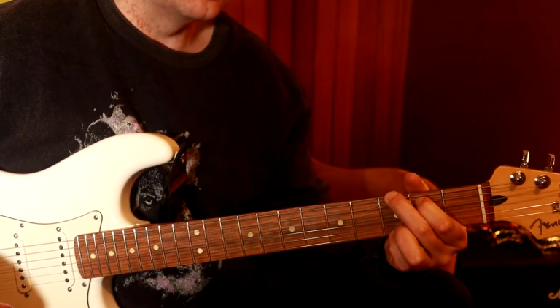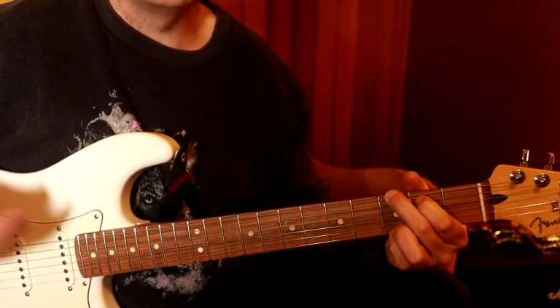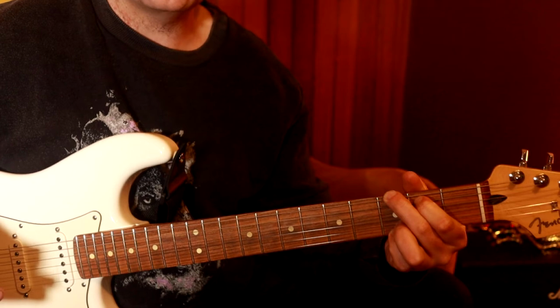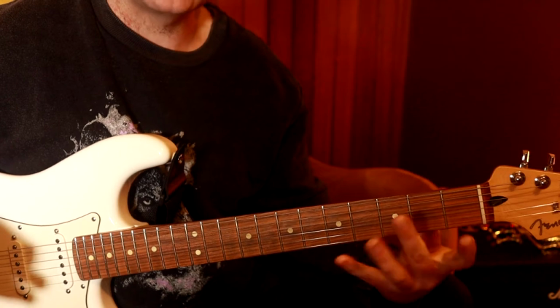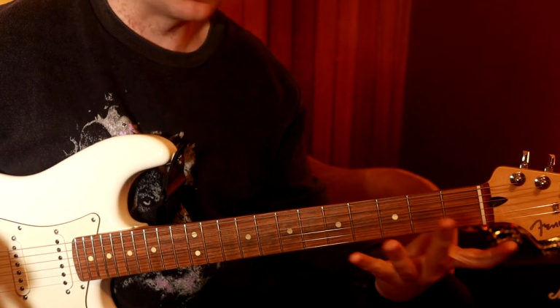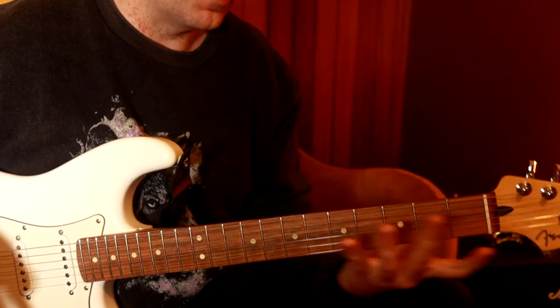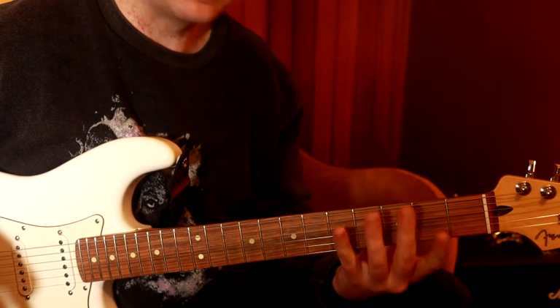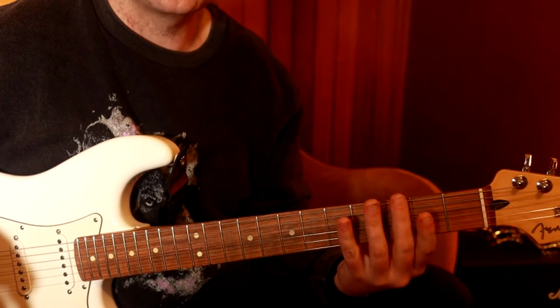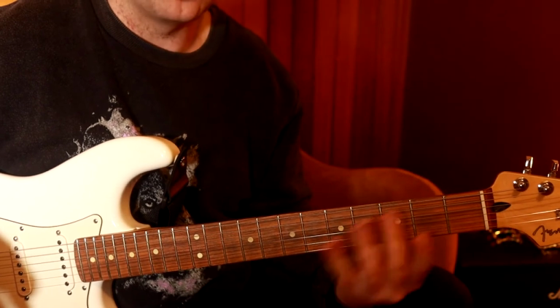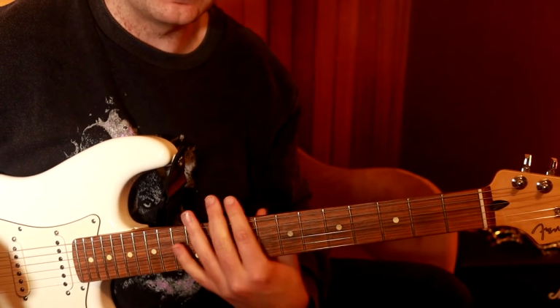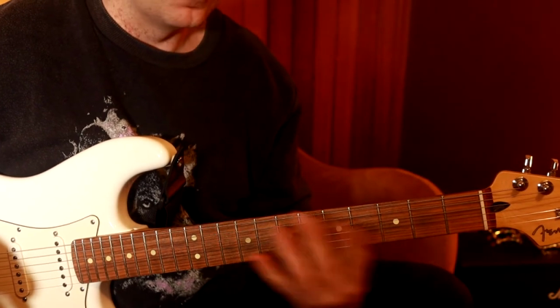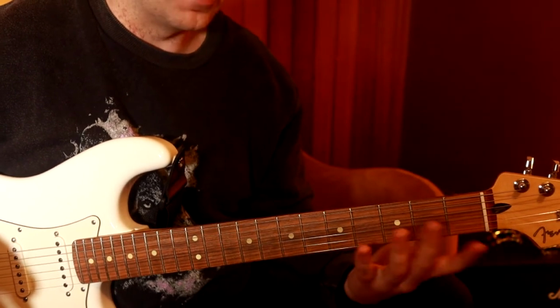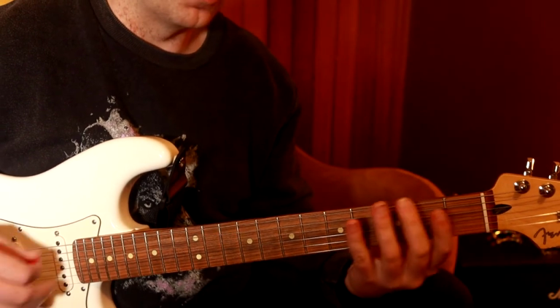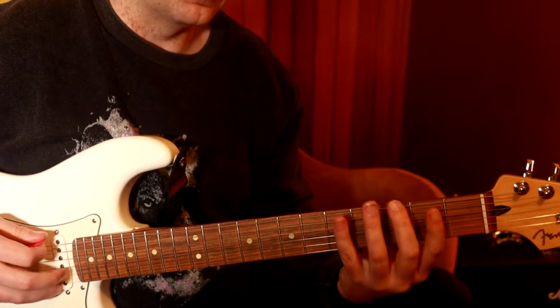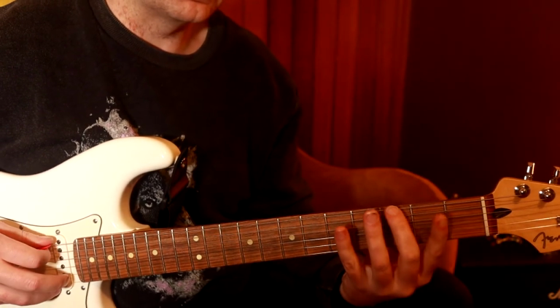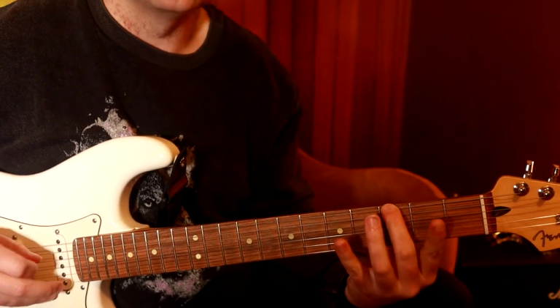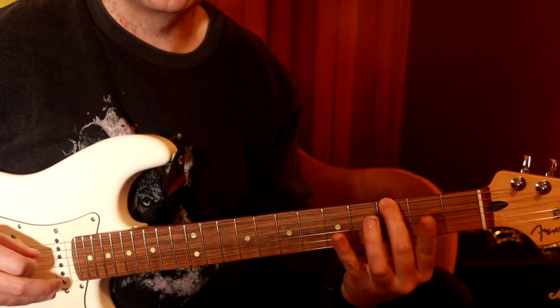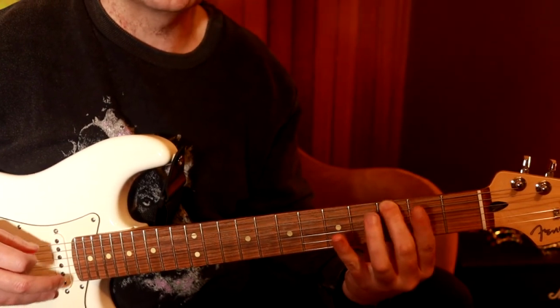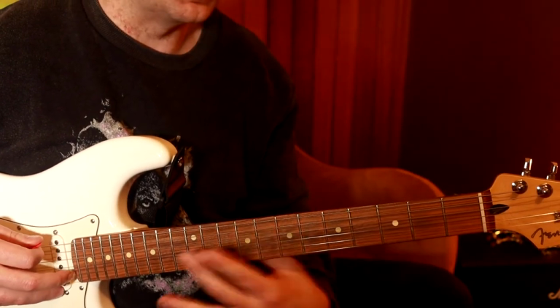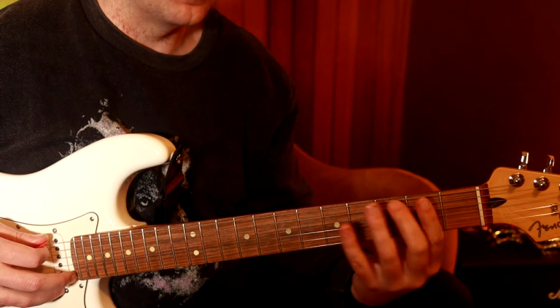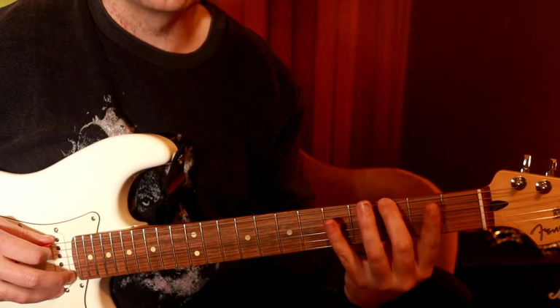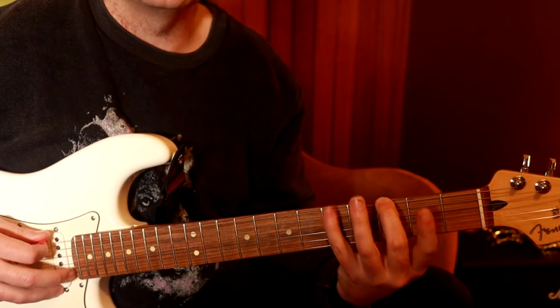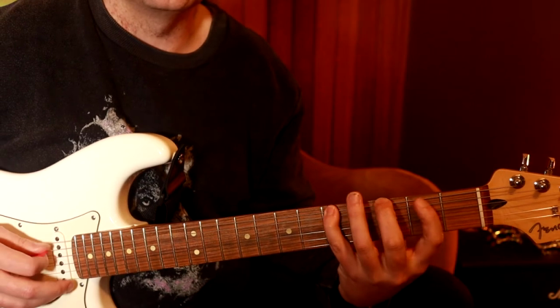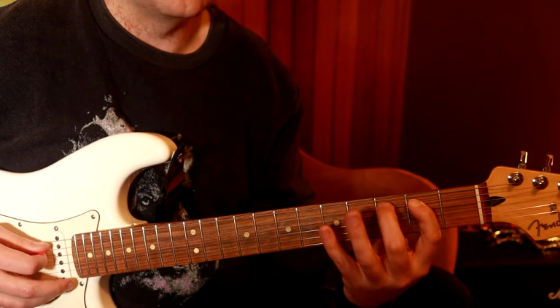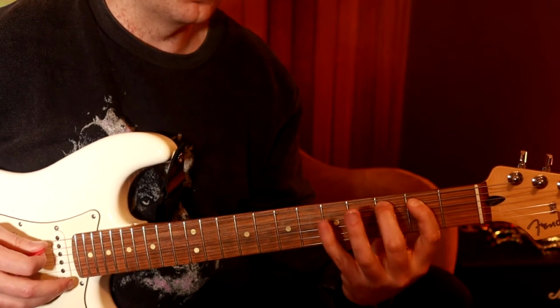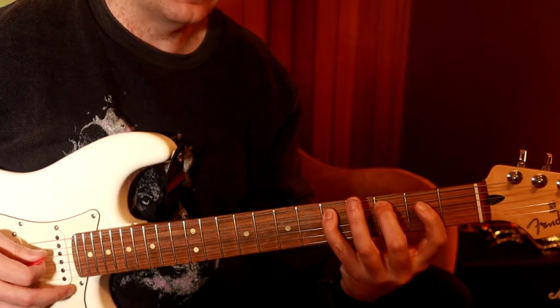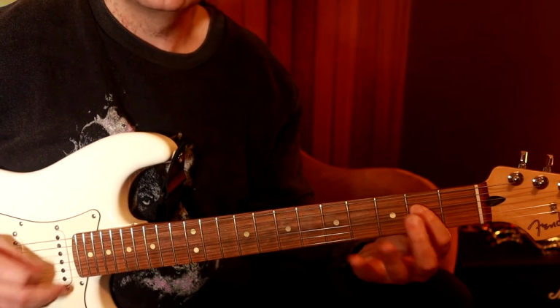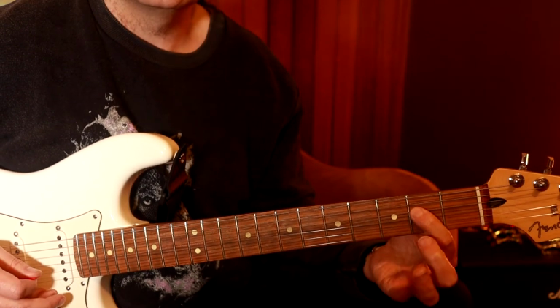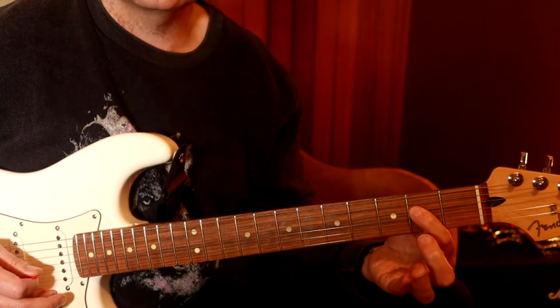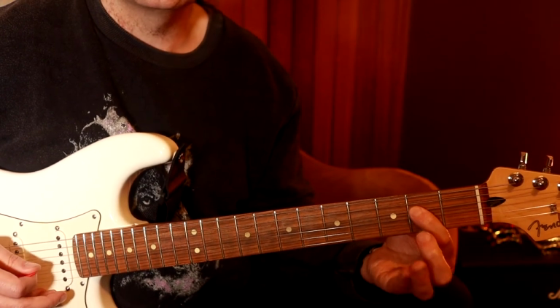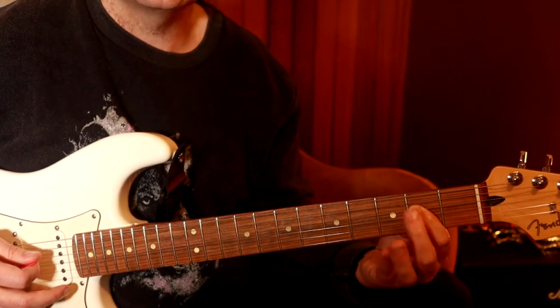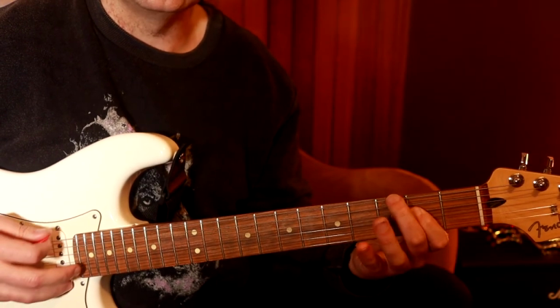So when we talk about a sixth, we're talking about the sixth note away from whatever note we're playing. So when we play the first note — the G — we count one, two, three, four, five, six. That's the E.